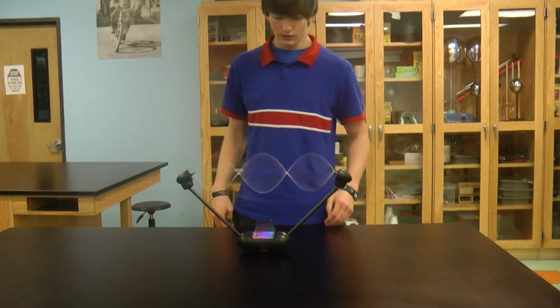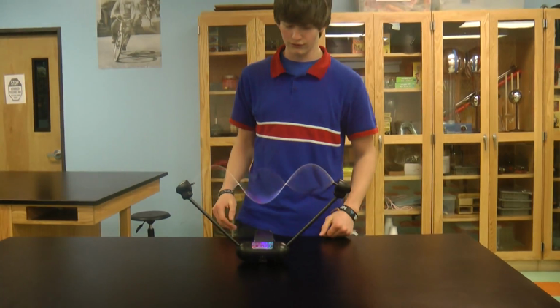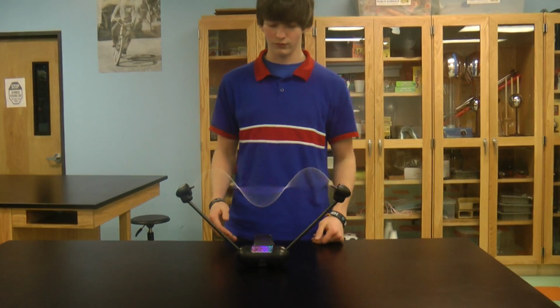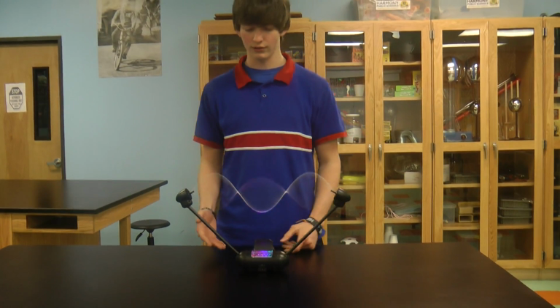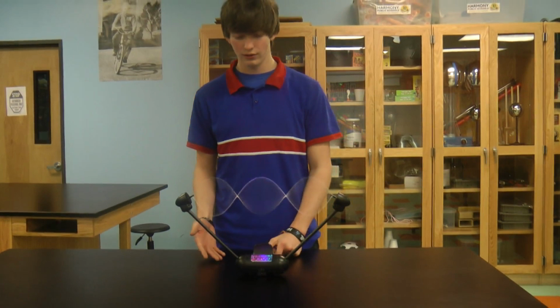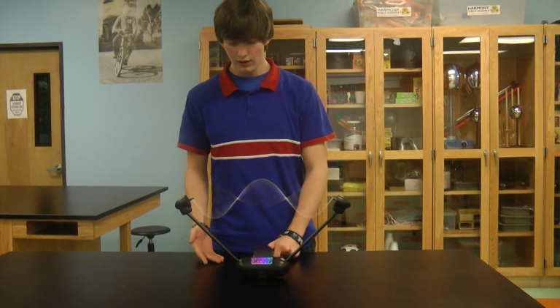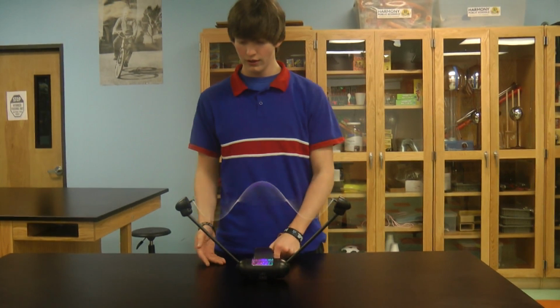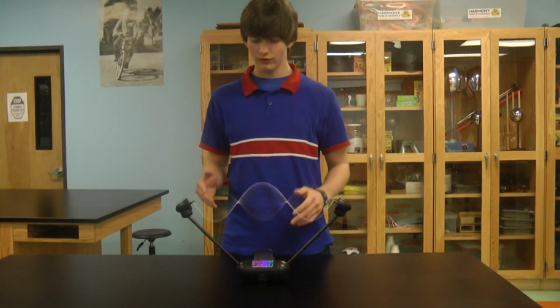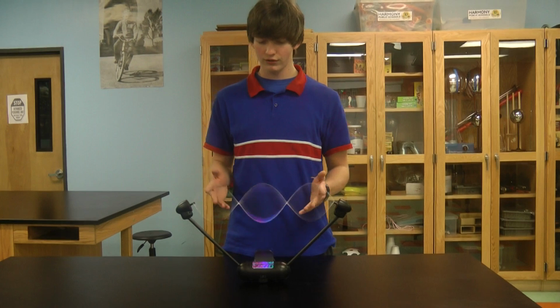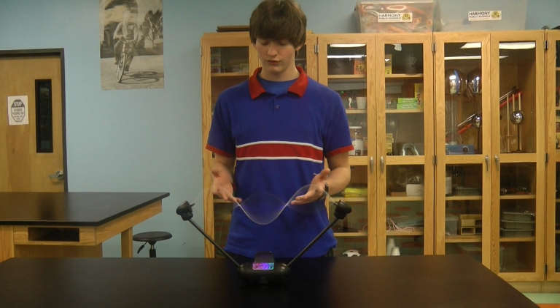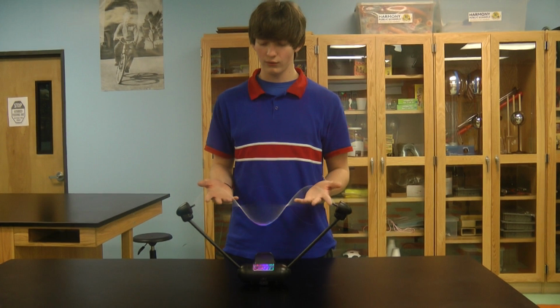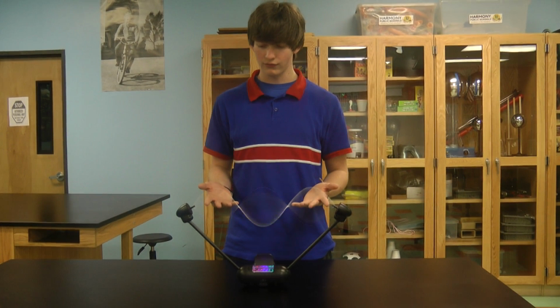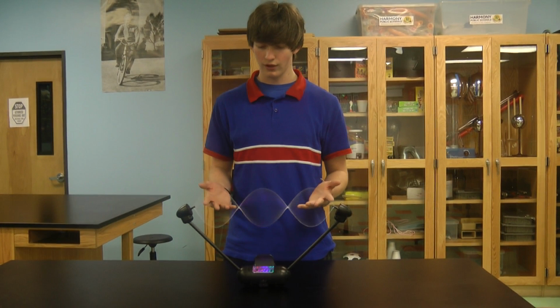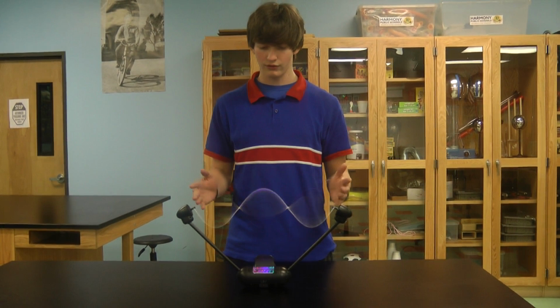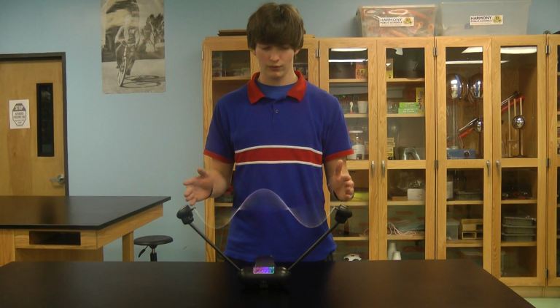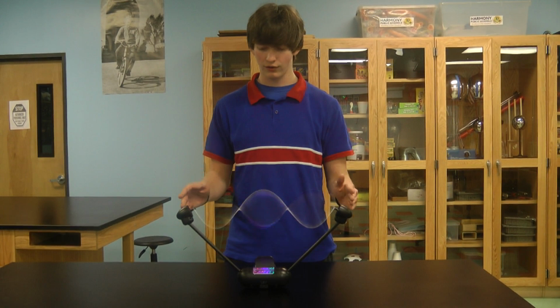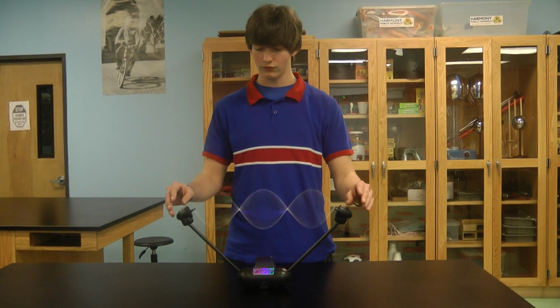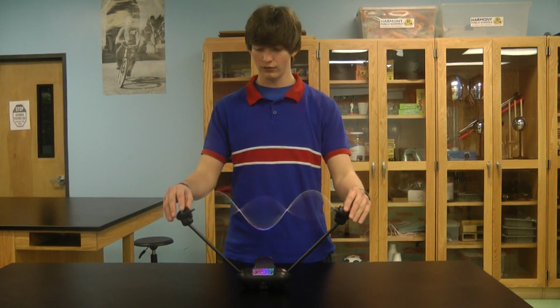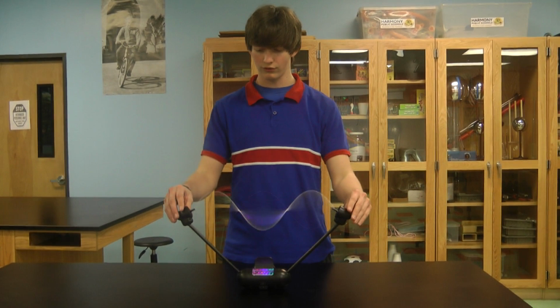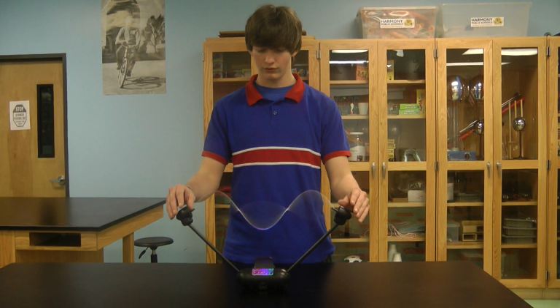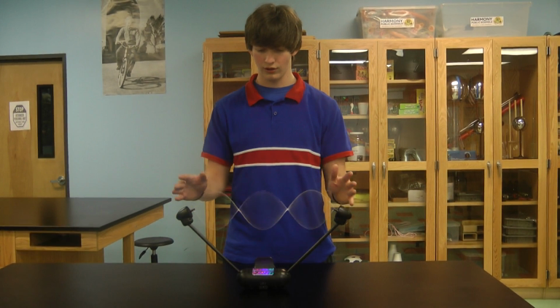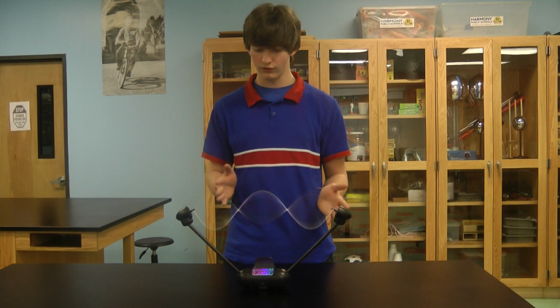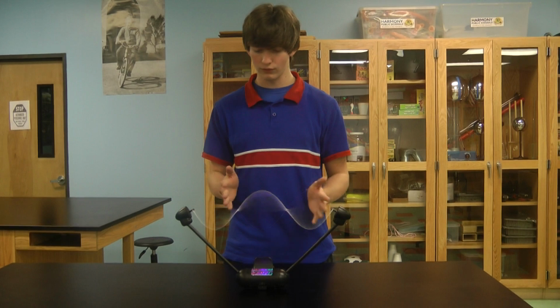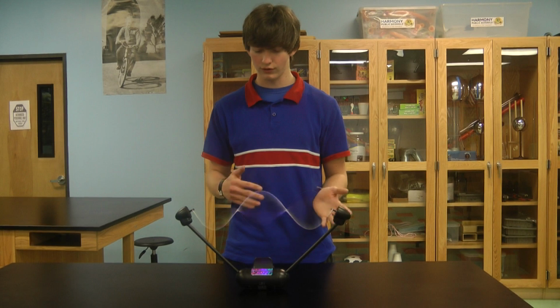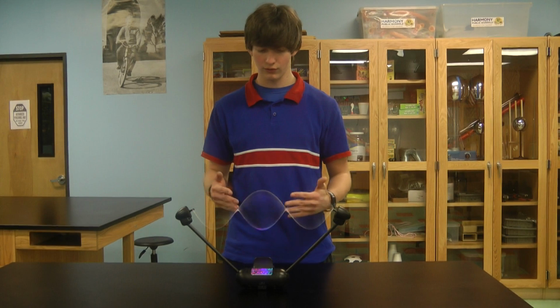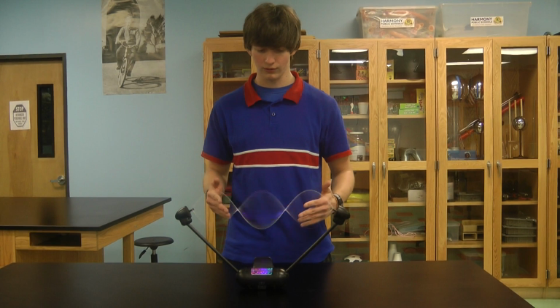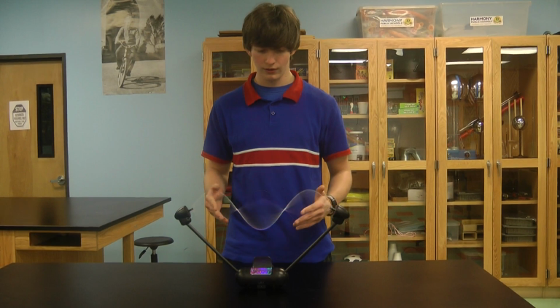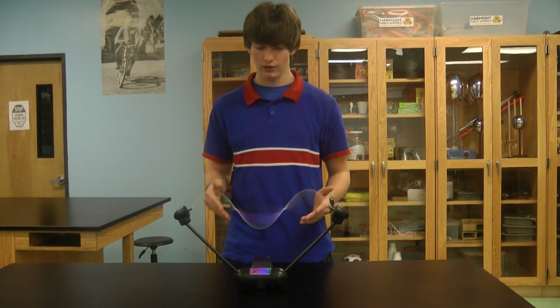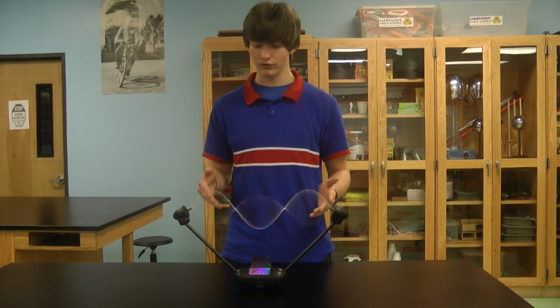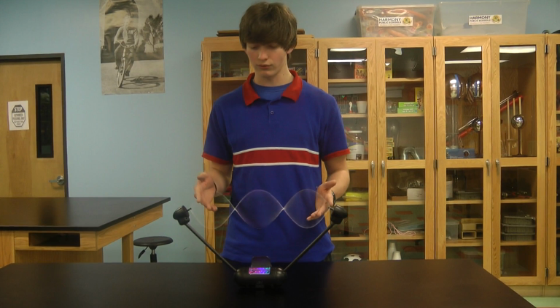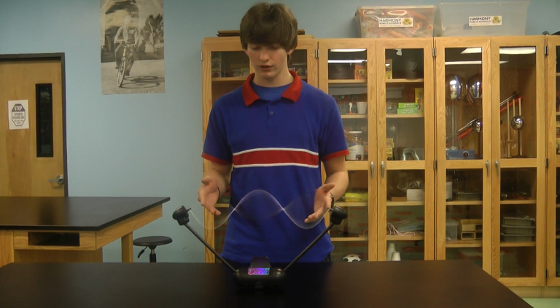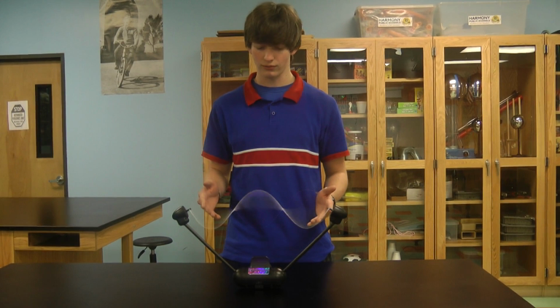The physics behind it: it's a 3D standing wave, and standing waves have two boundaries. It doesn't move, it doesn't go anywhere. It also has nodes and antinodes.